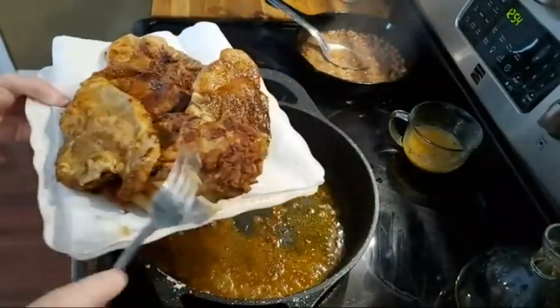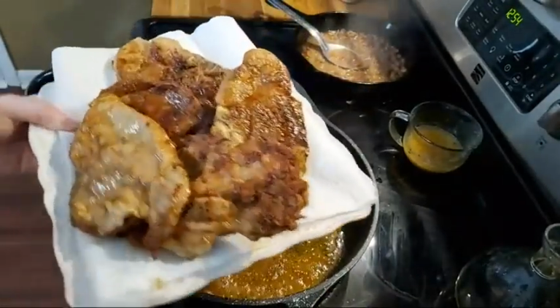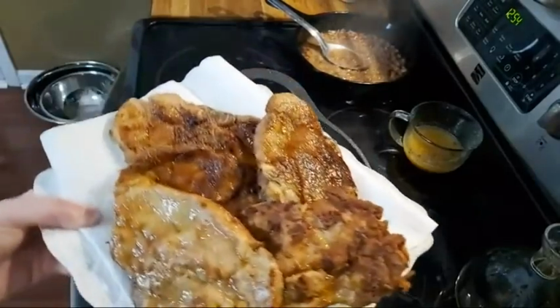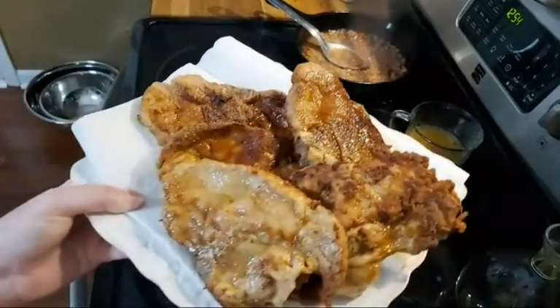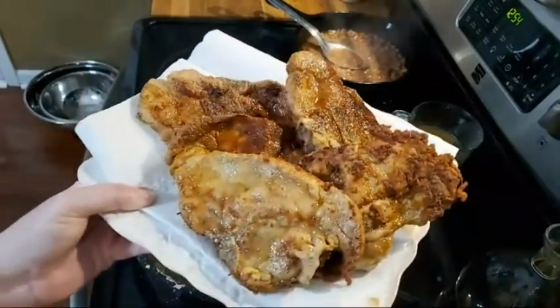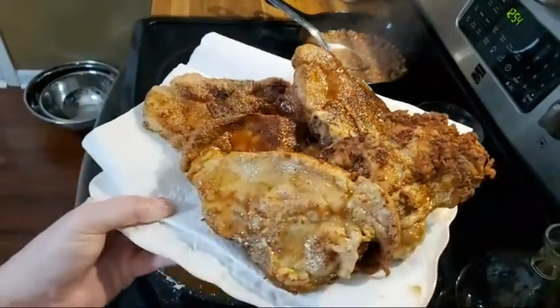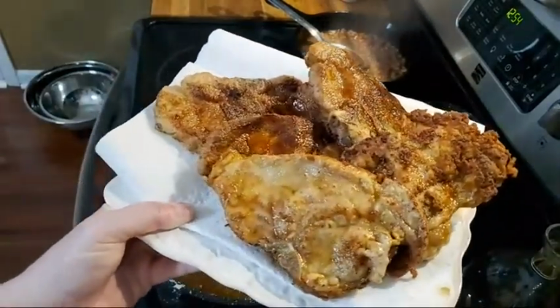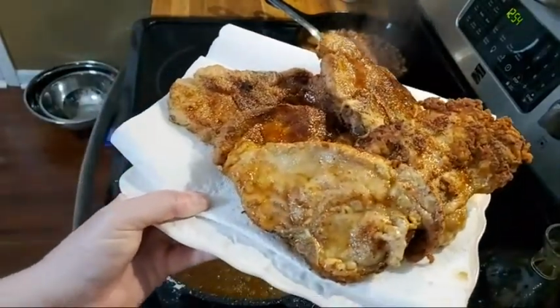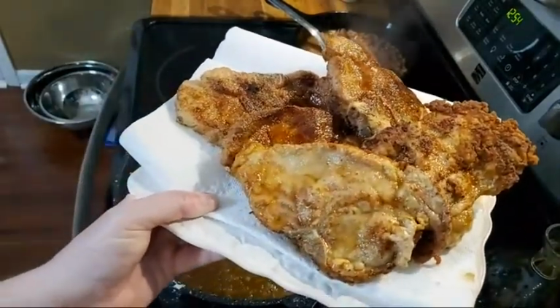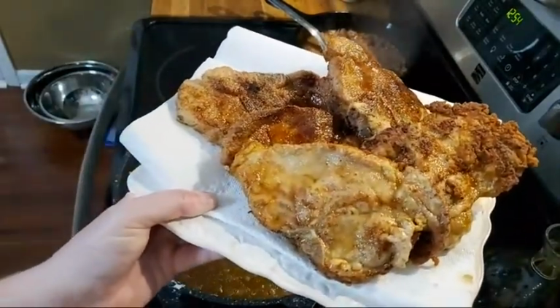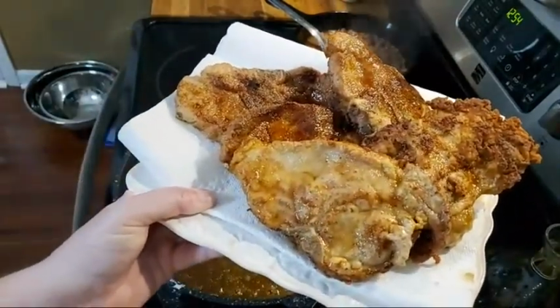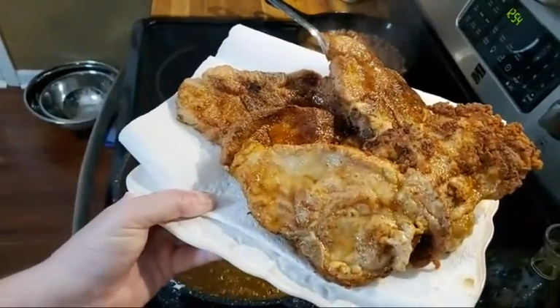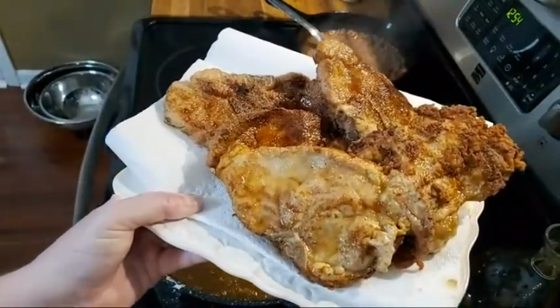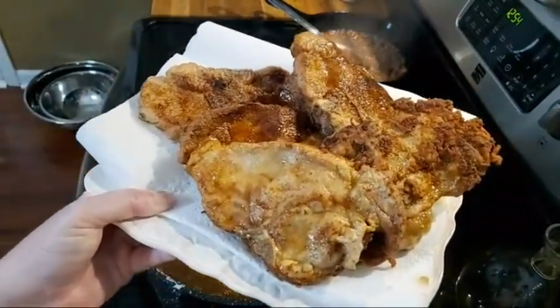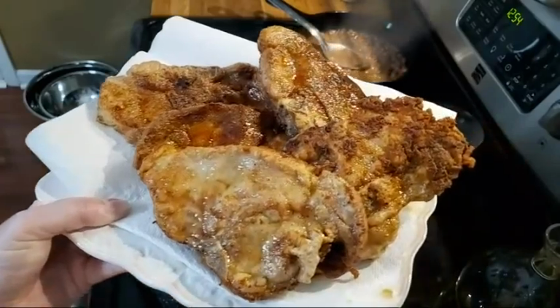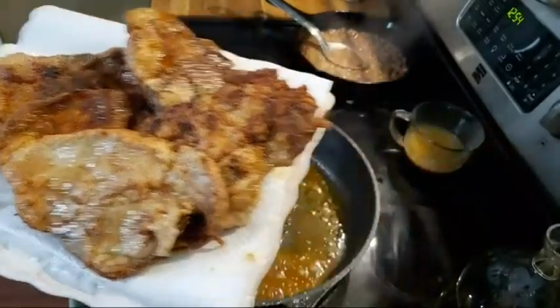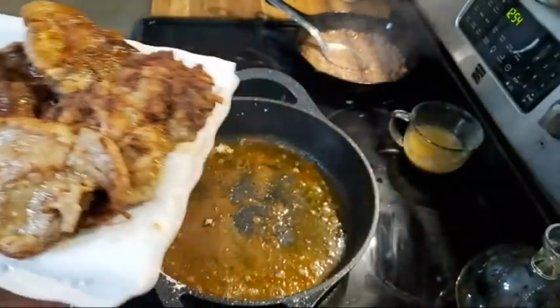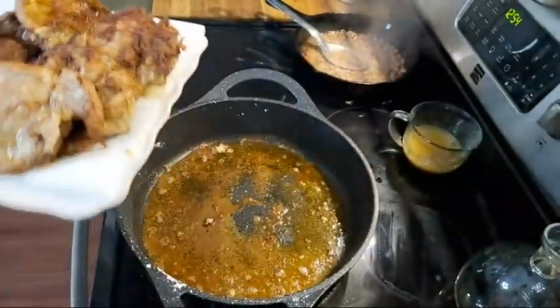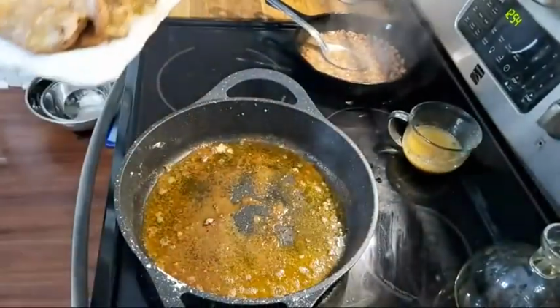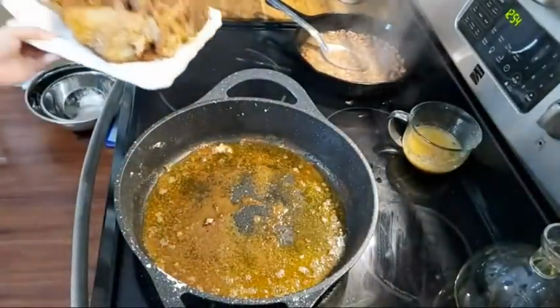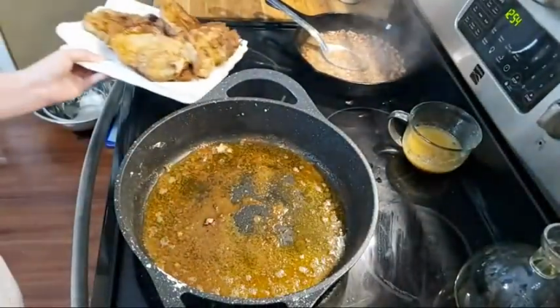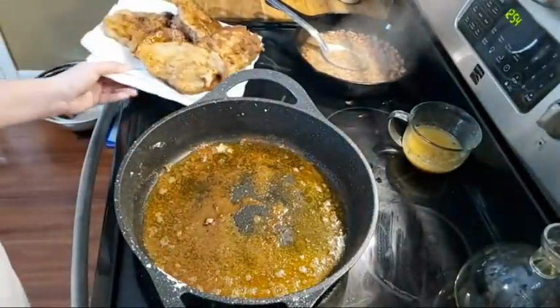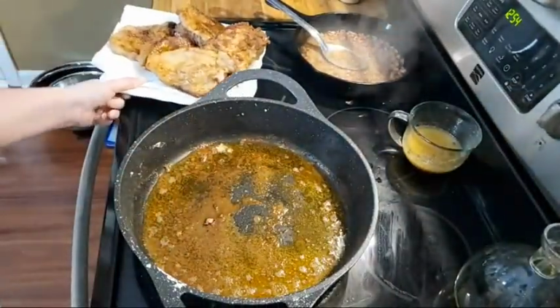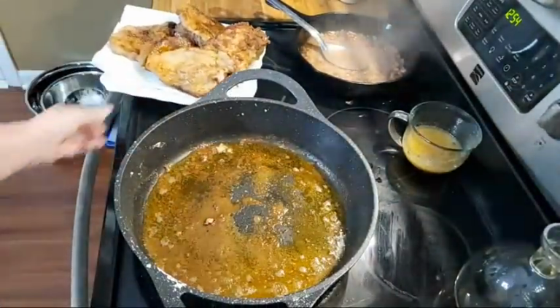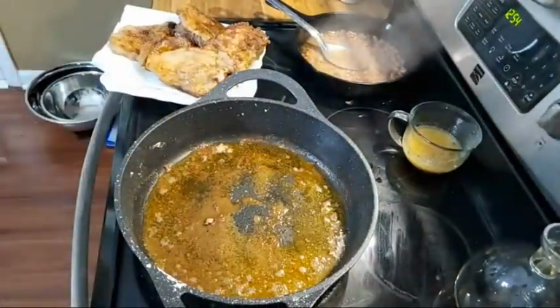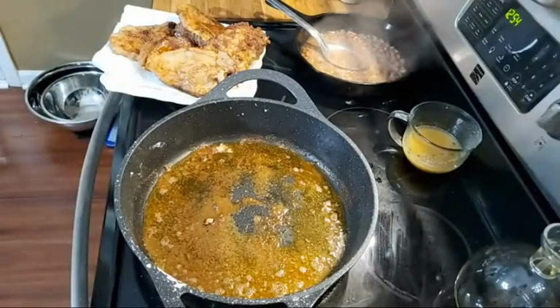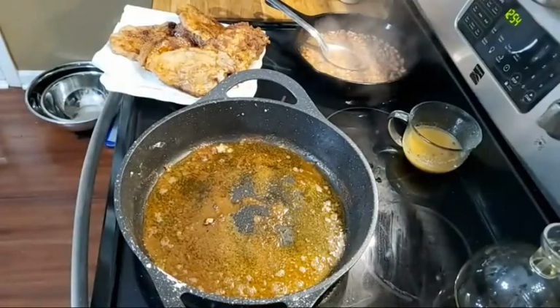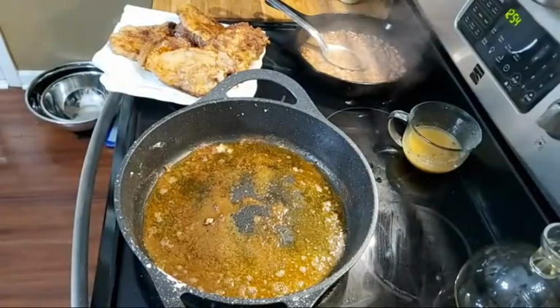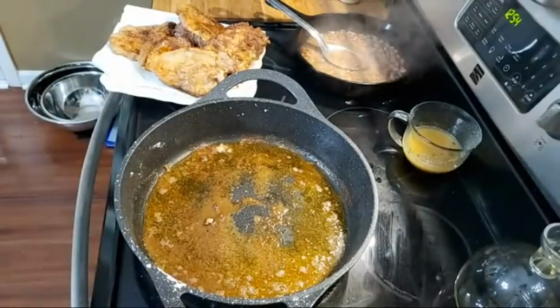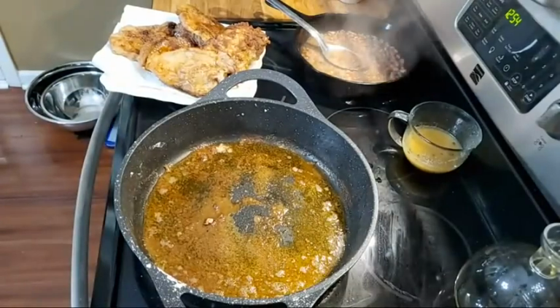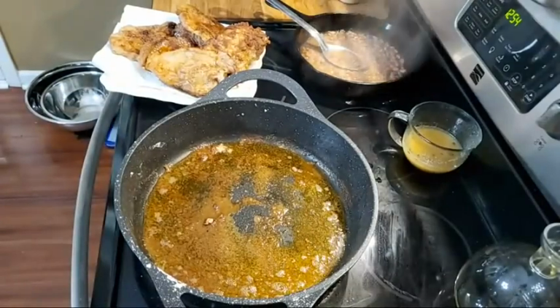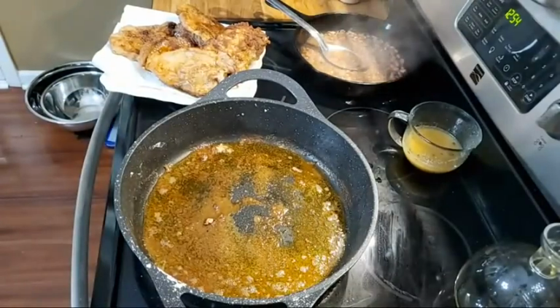If y'all want to see these up close — they look good, don't they? So we're just going to have us a nice pinto bean bowl and a pork chop. That's all we're having.